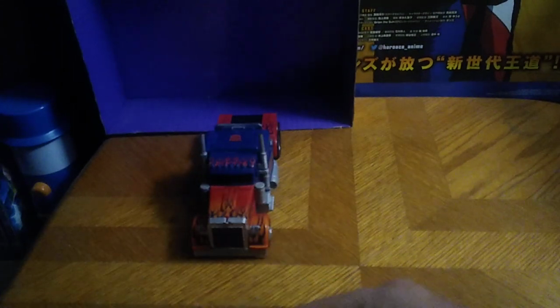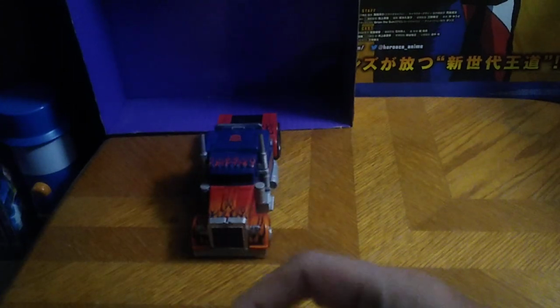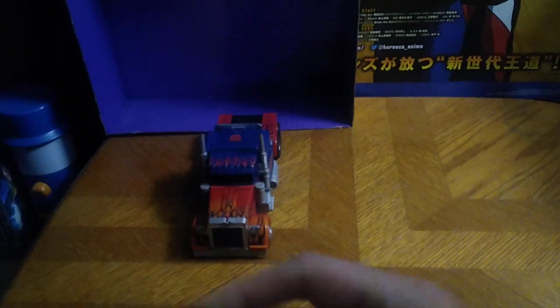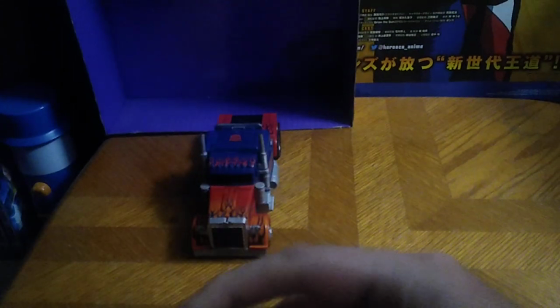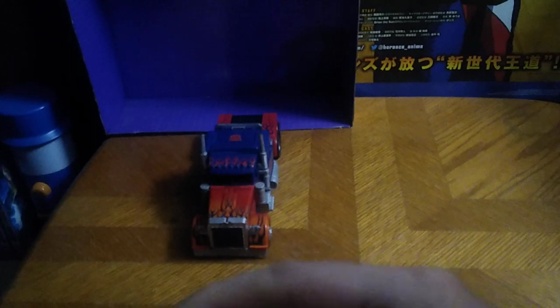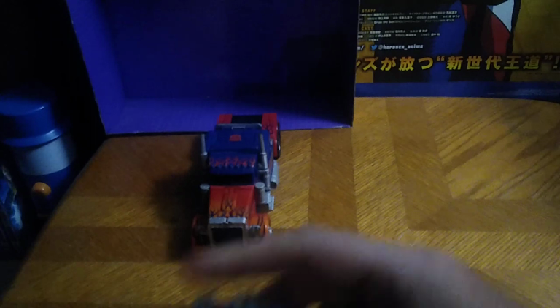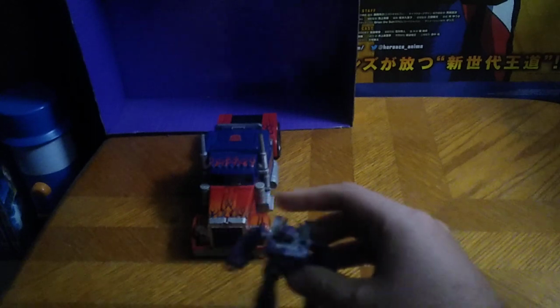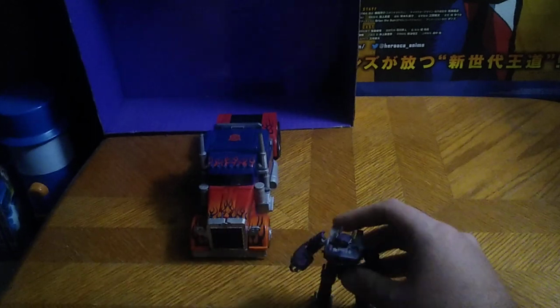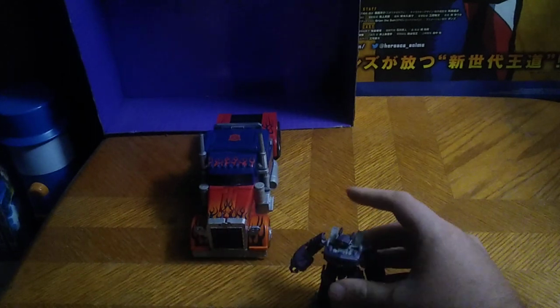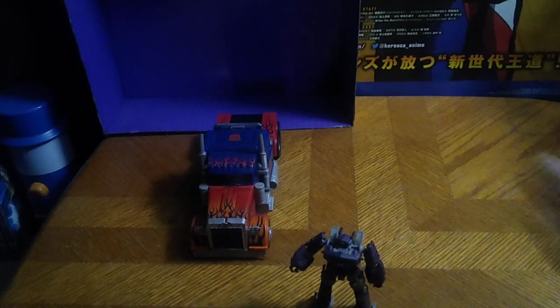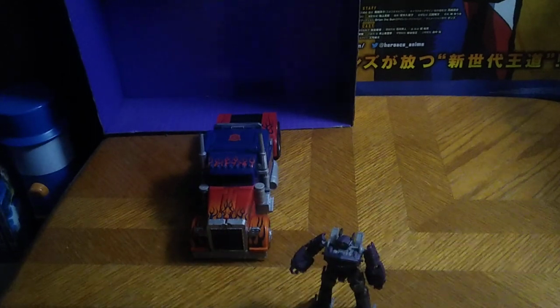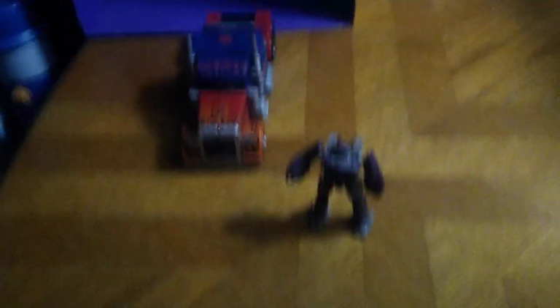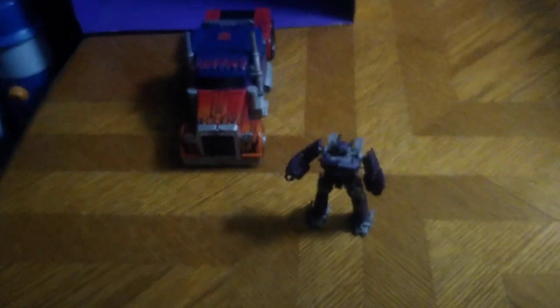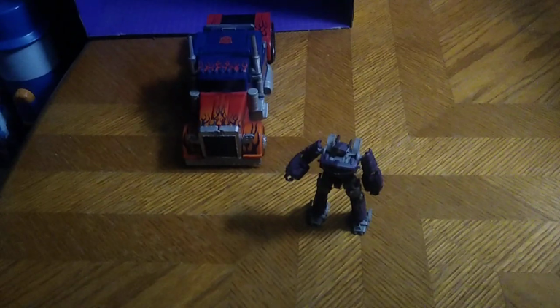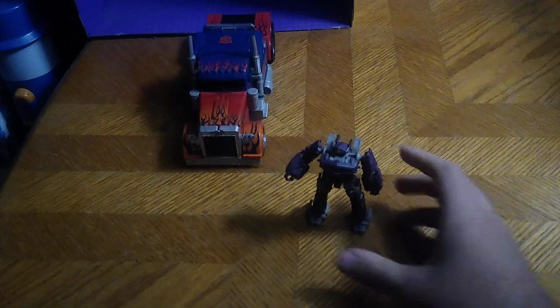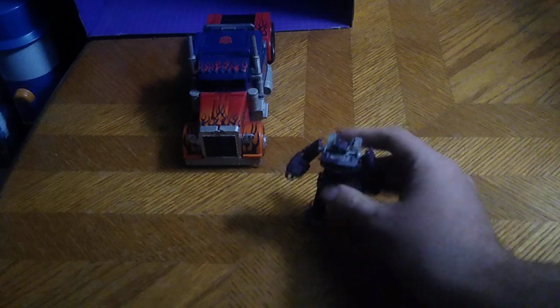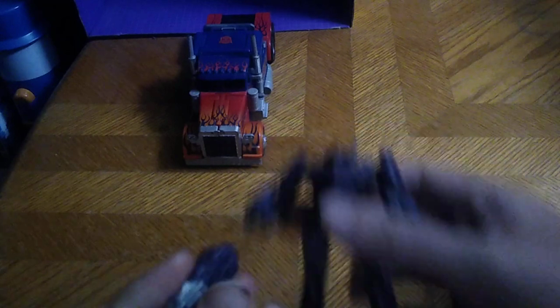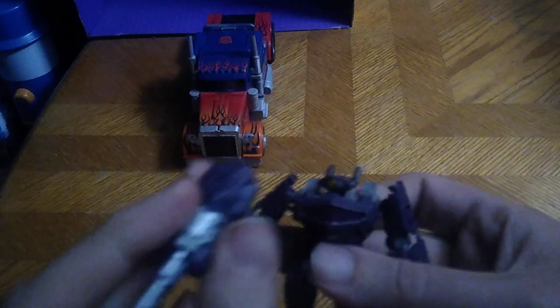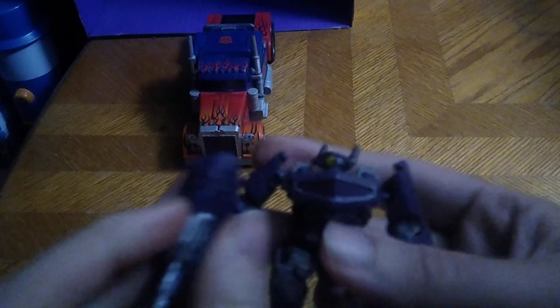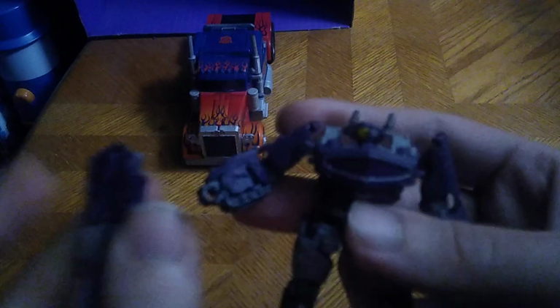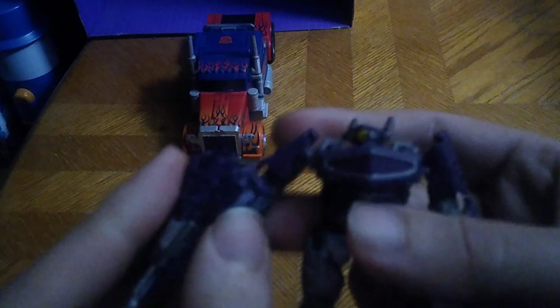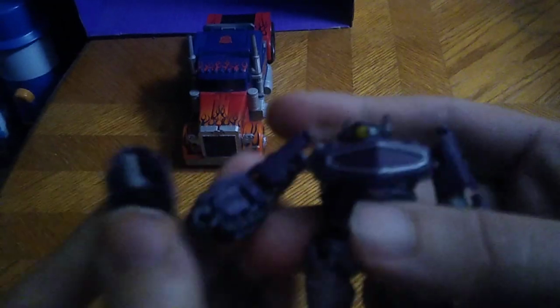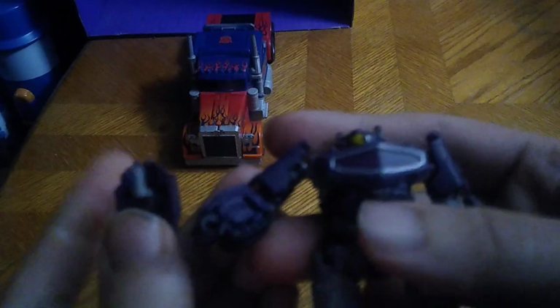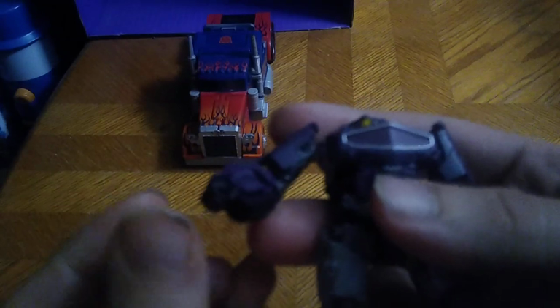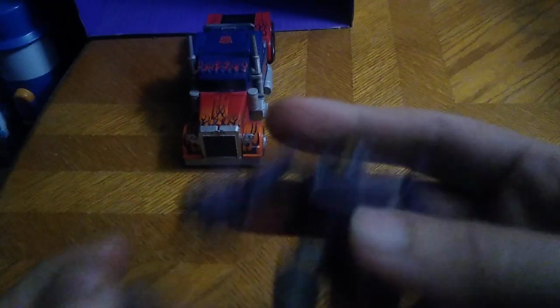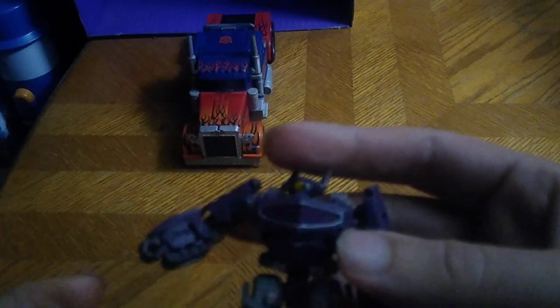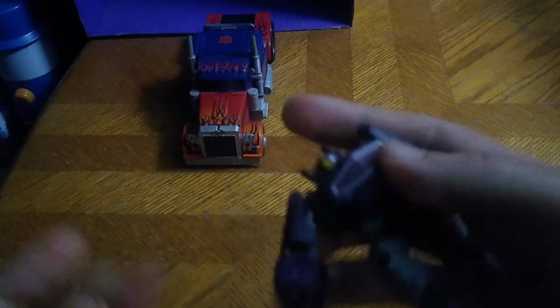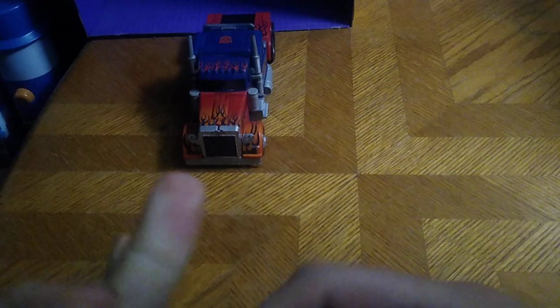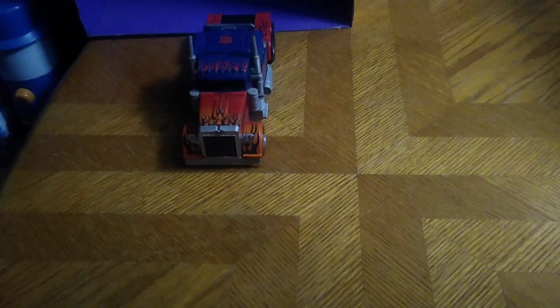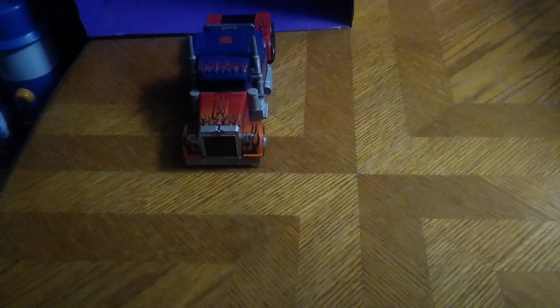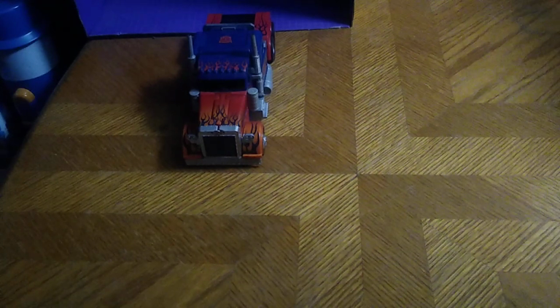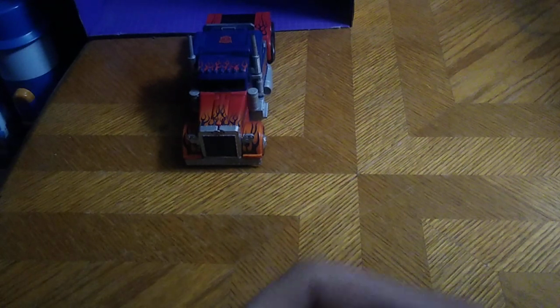Does he stand on his own? That's the question Transformers fans always want to know. Yeah, he stands pretty well. We can get him his little fusion cannon as well and put it into his arm.